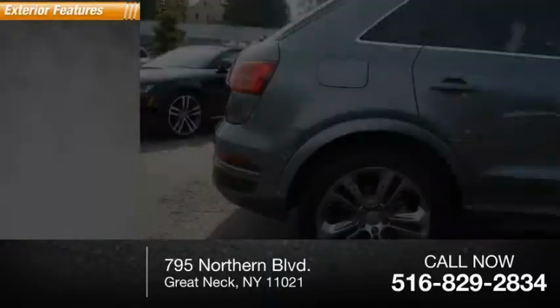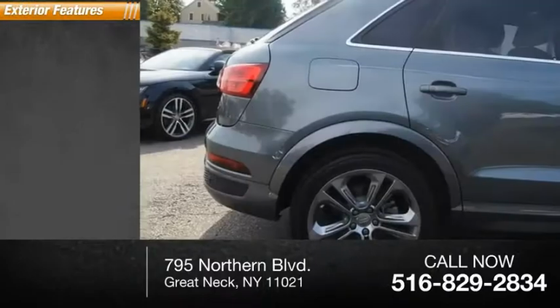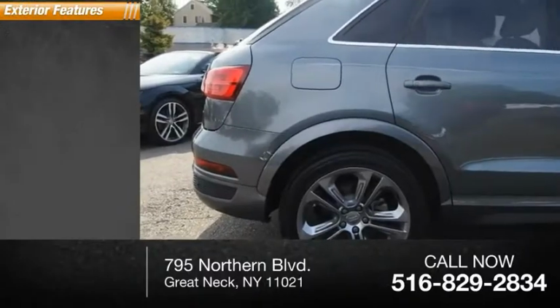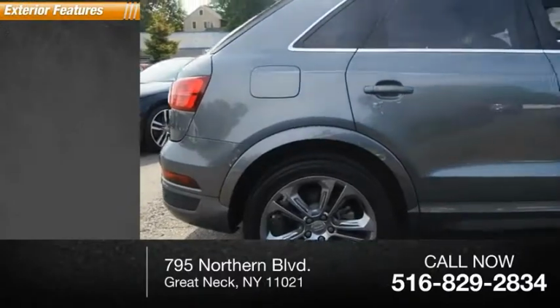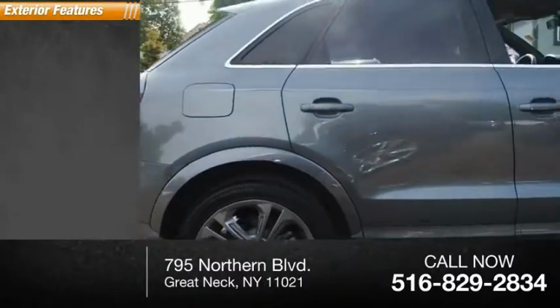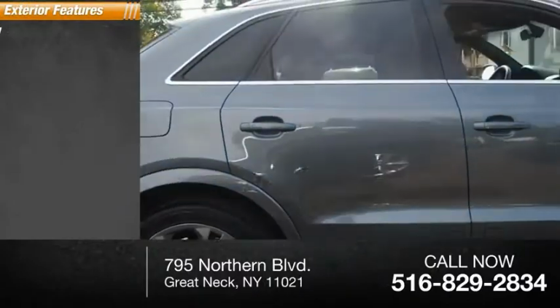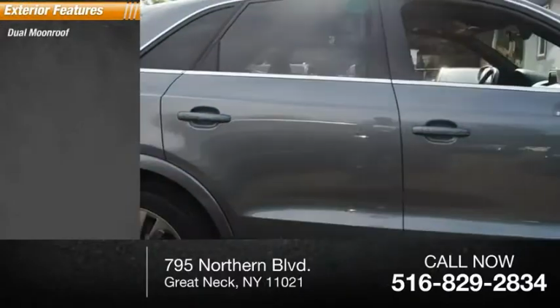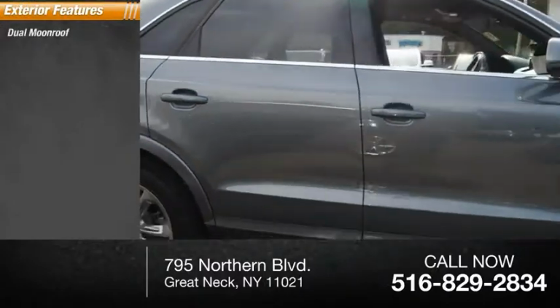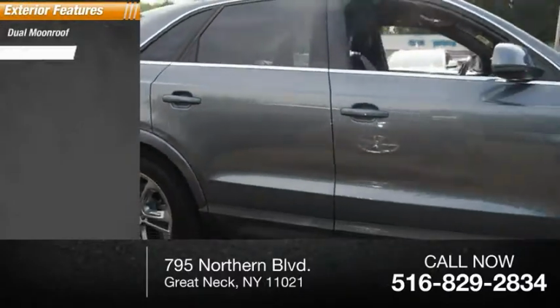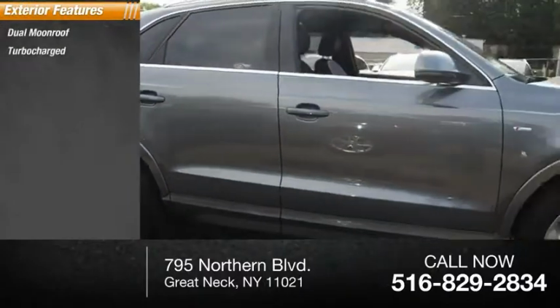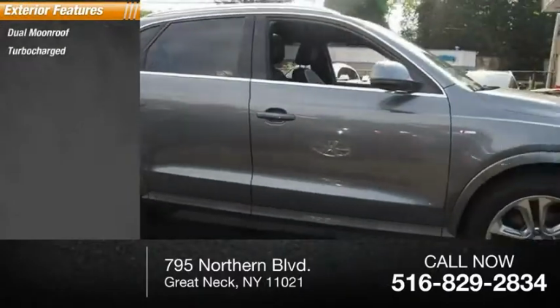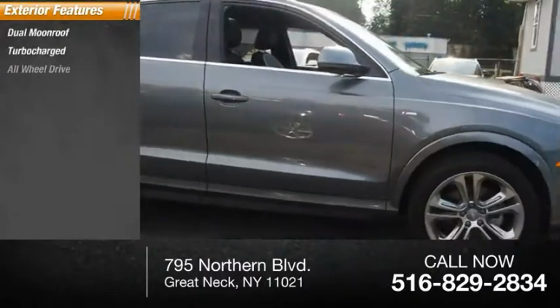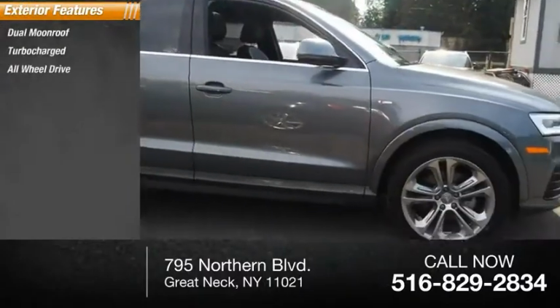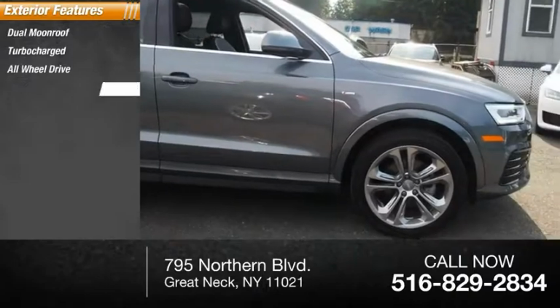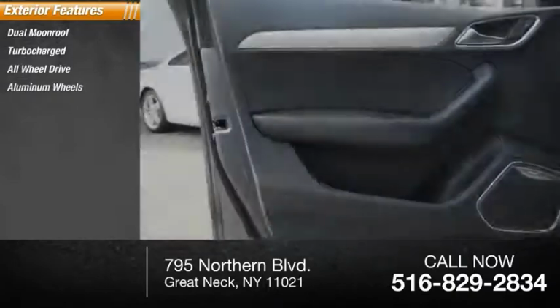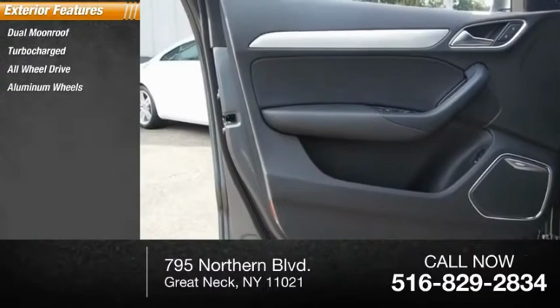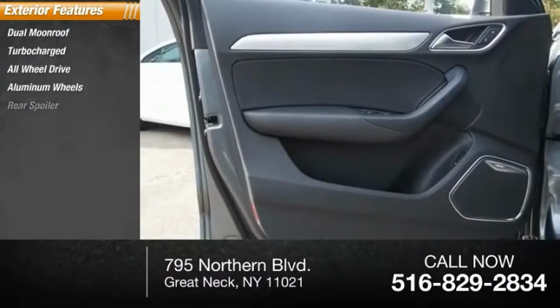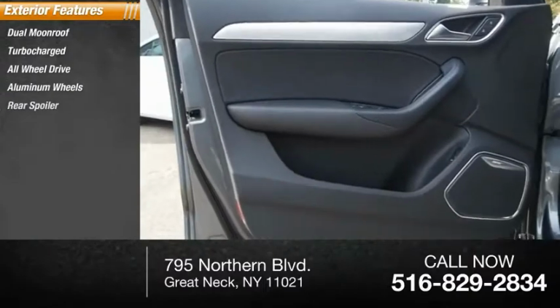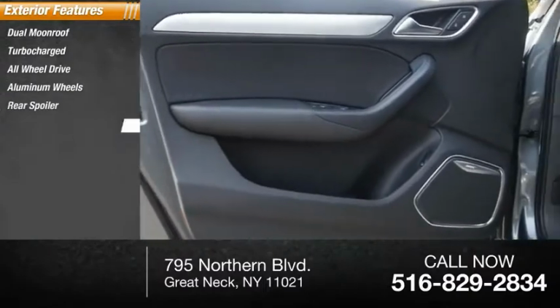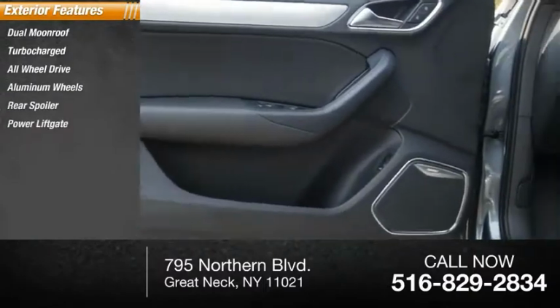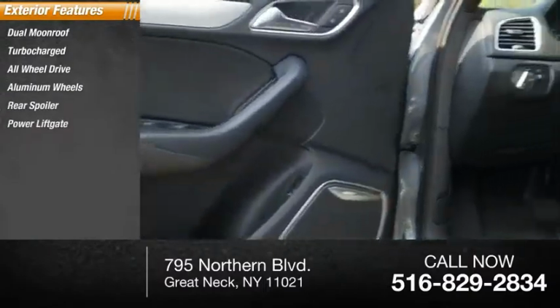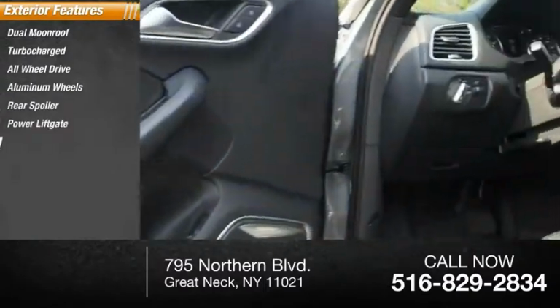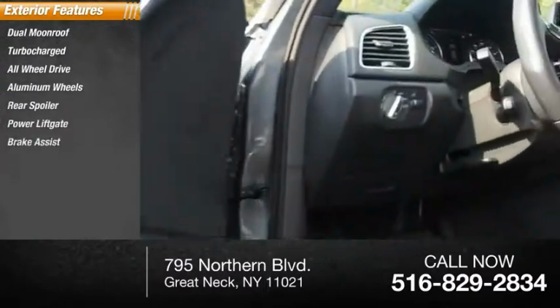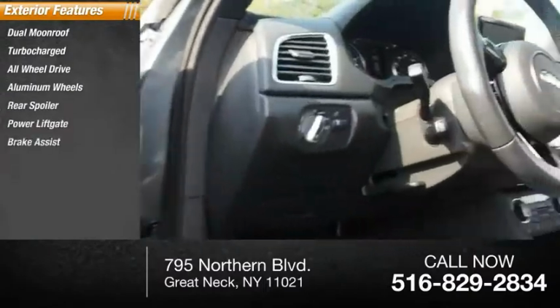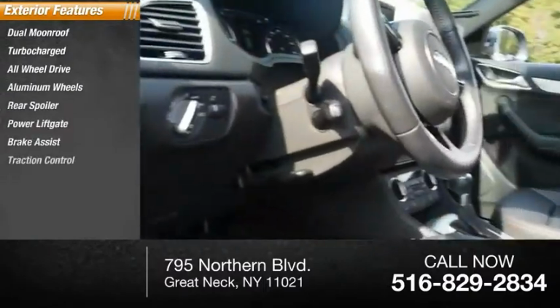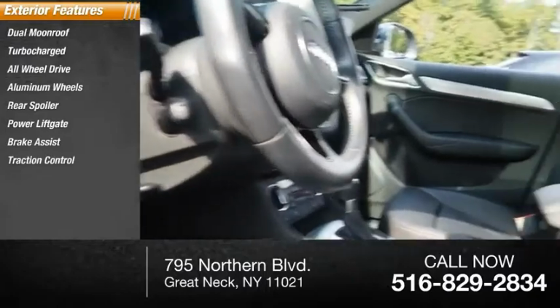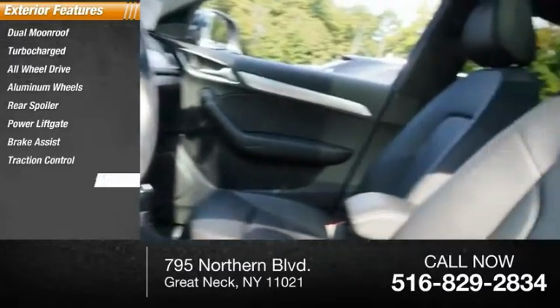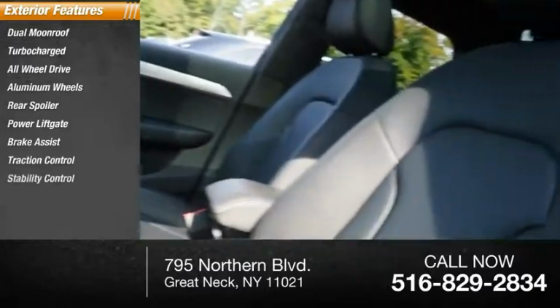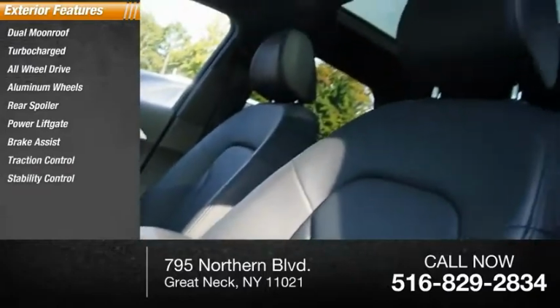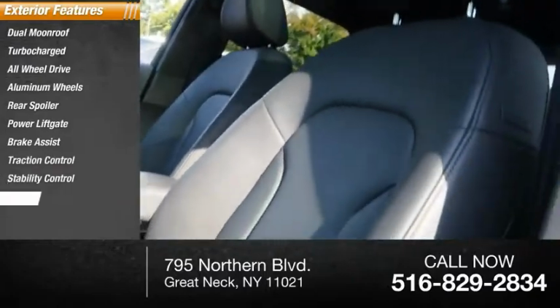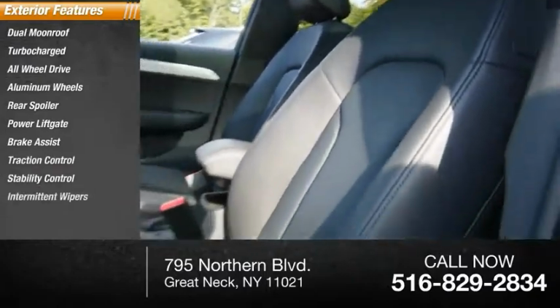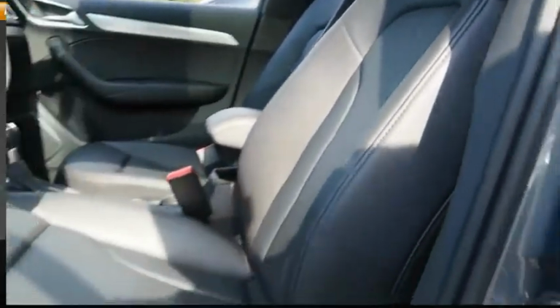Here are some of this vehicle's great options: dual moonroof, turbocharged, all-wheel drive, aluminum wheels, rear spoiler, power lift gate, brake assist, traction control, stability control, and intermittent wipers.